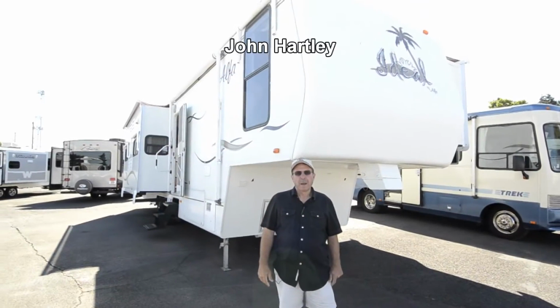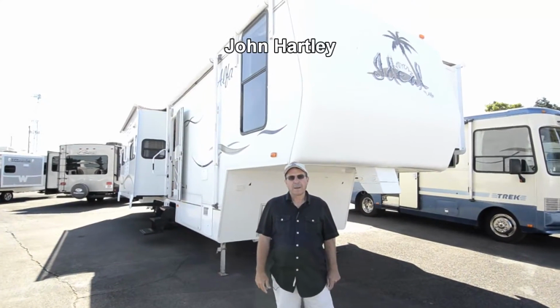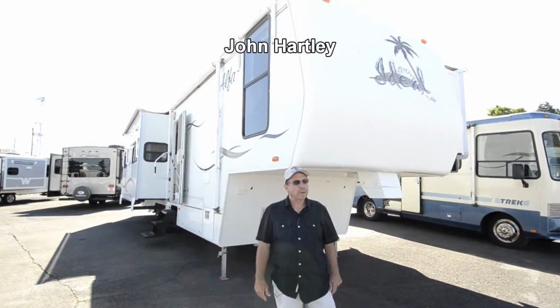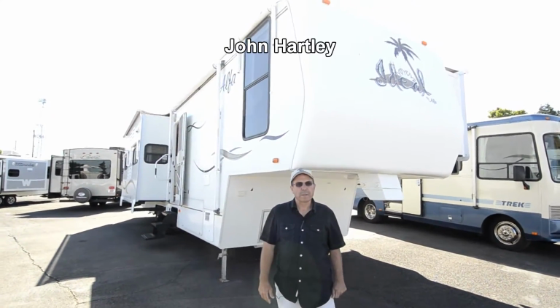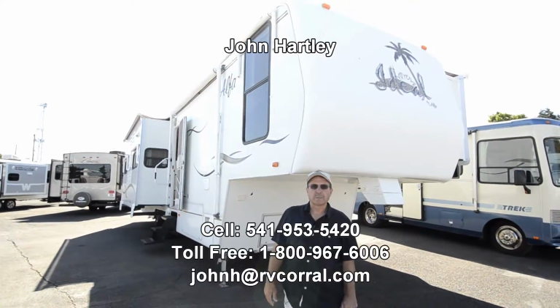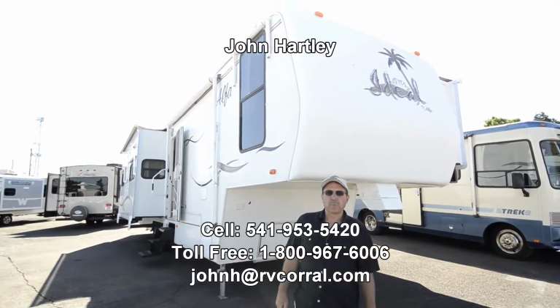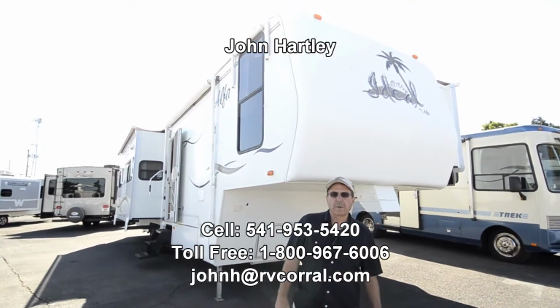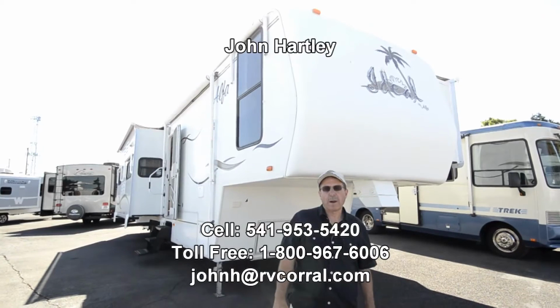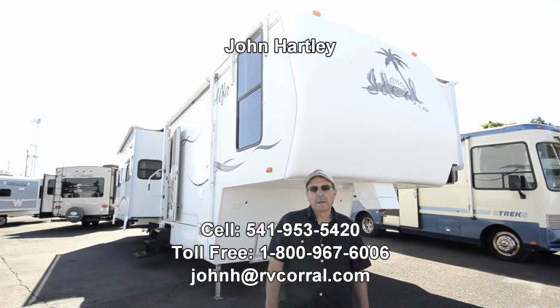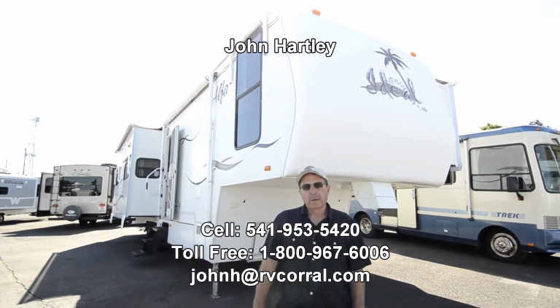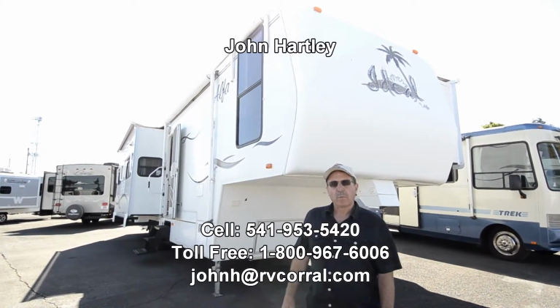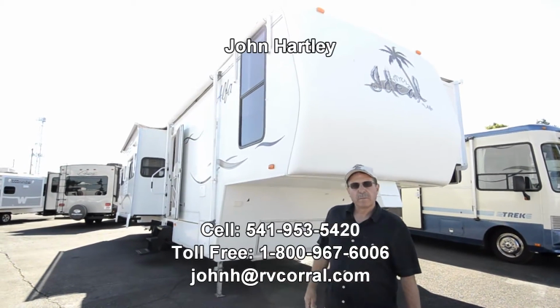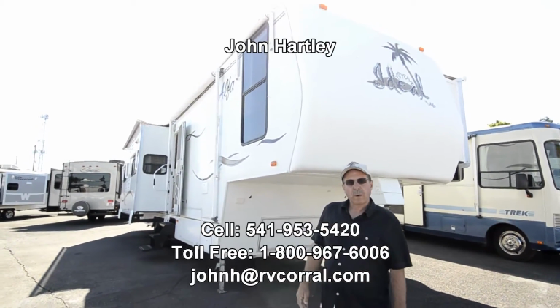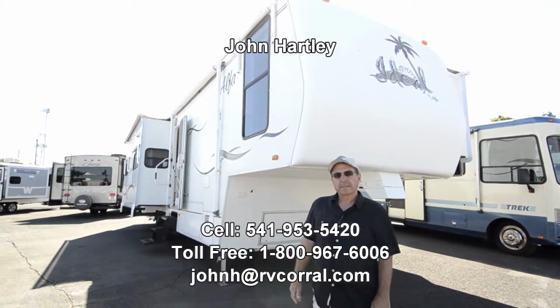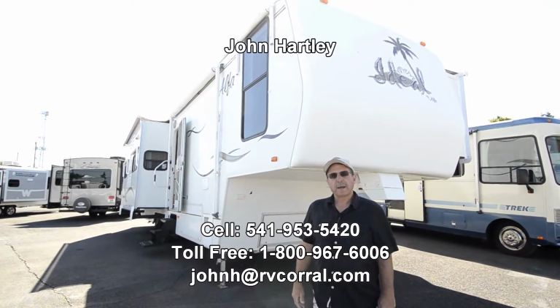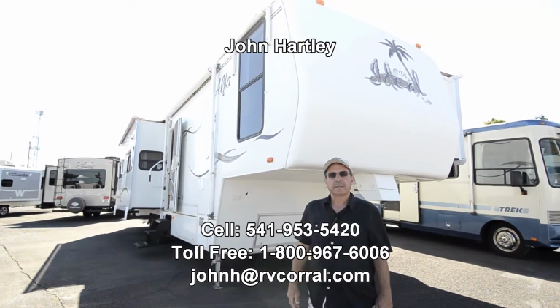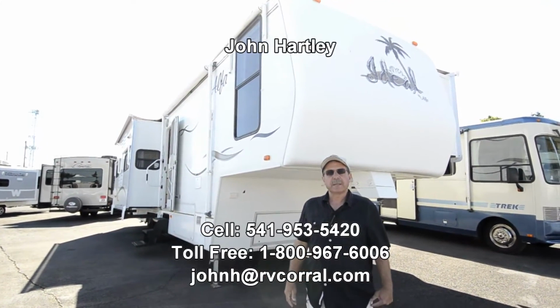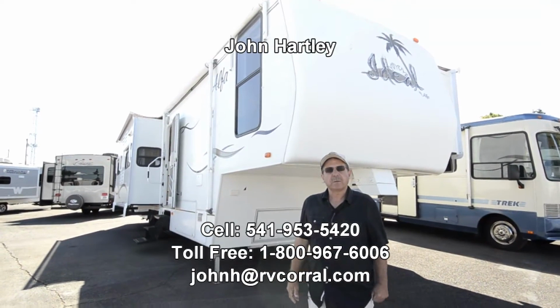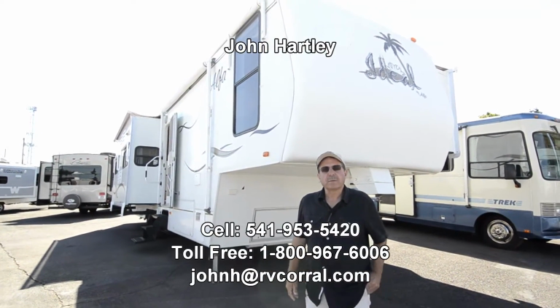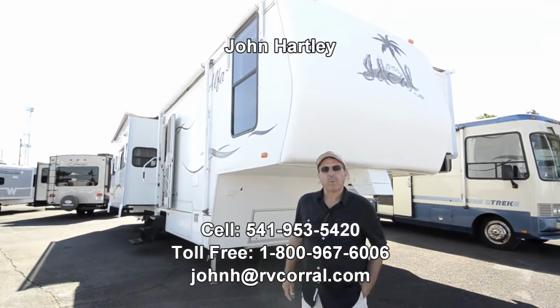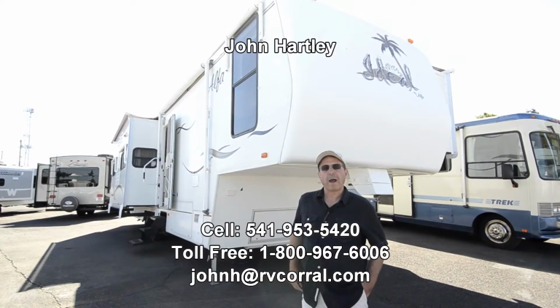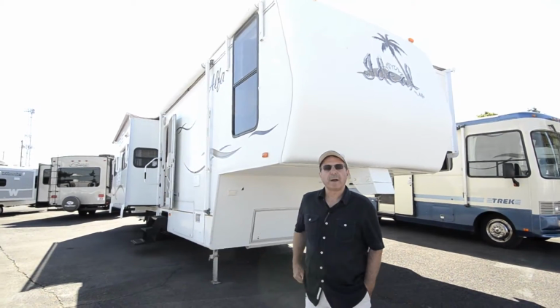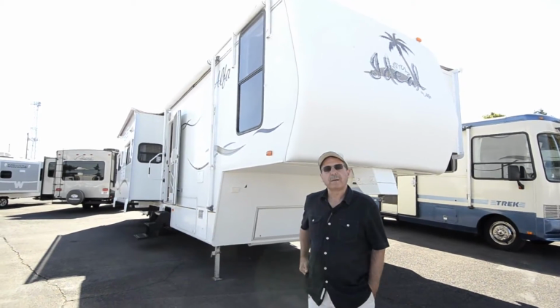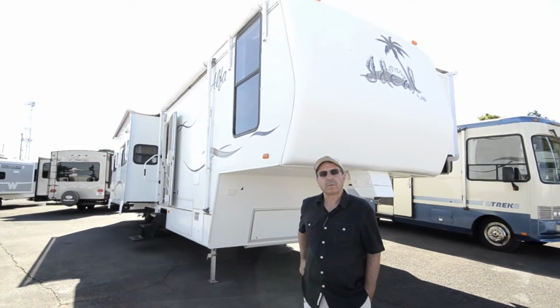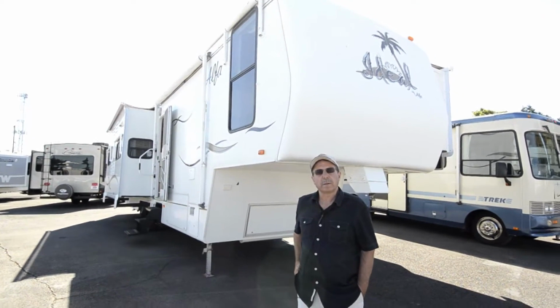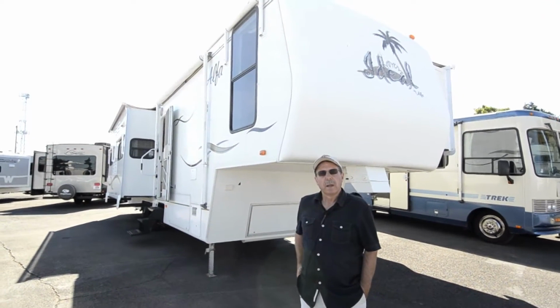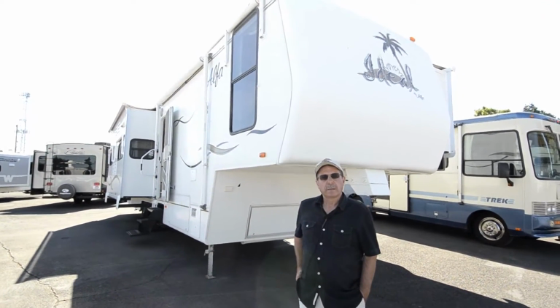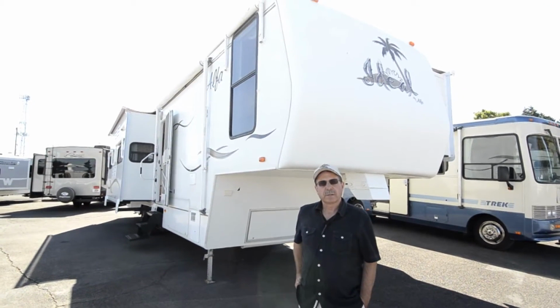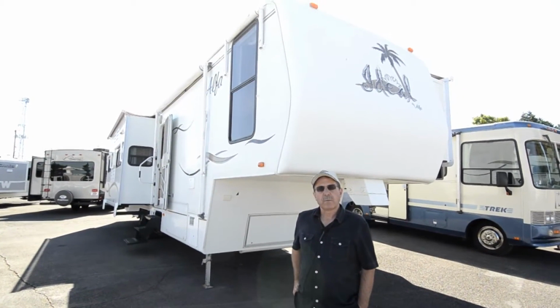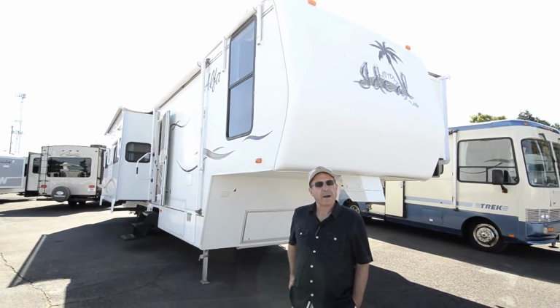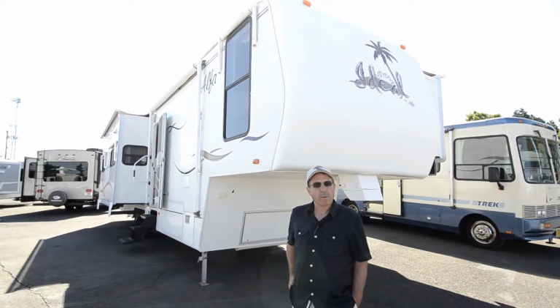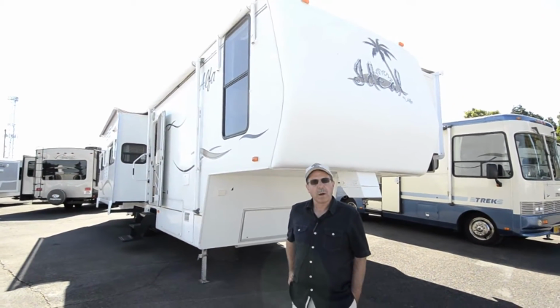Hi, I'm John Hartley, a salesperson with the RV Corral. I'm going to show you one of the new trade-ins. This is a 2004 Alpha Ideal 5th wheel, listed as a 35 RL model.